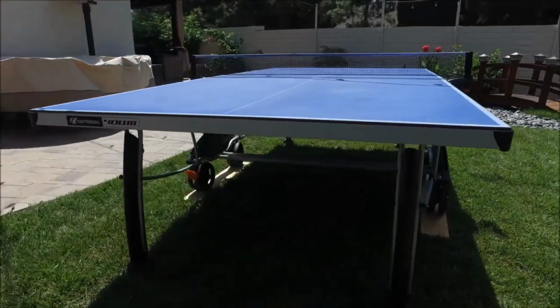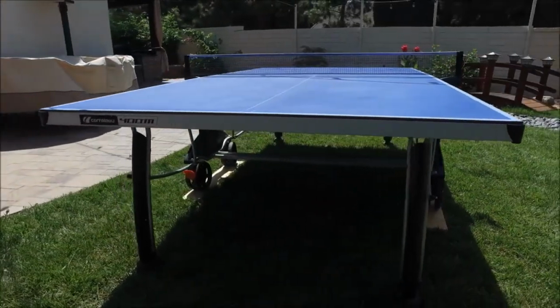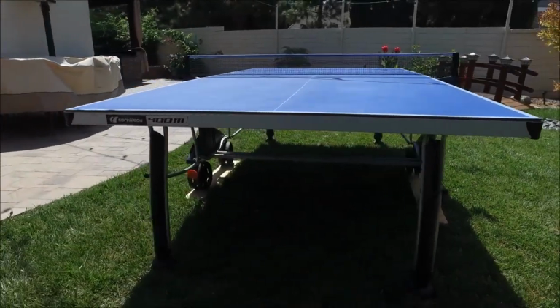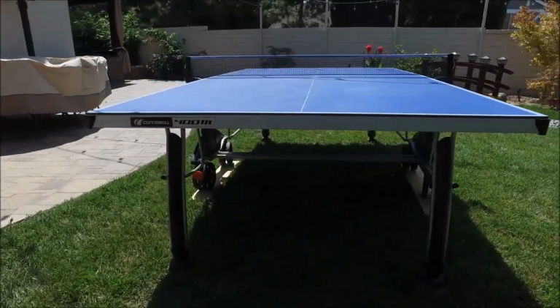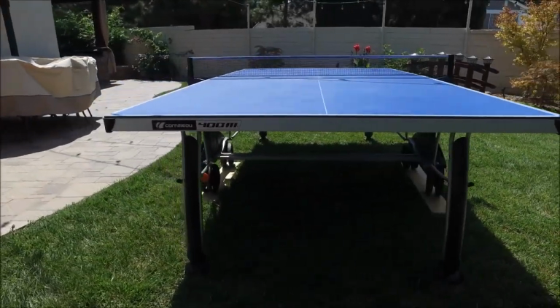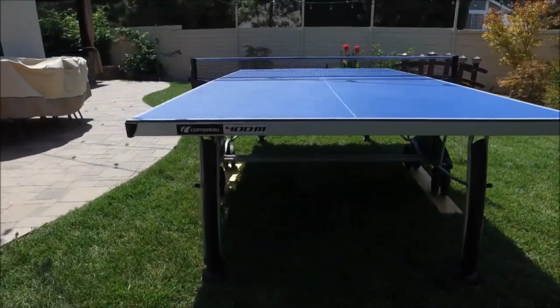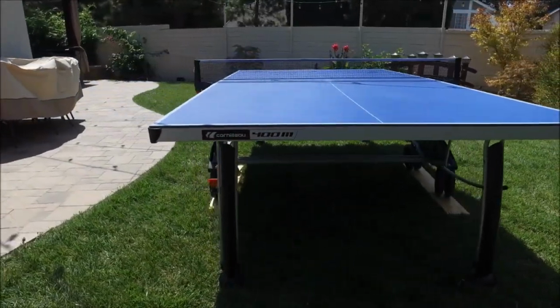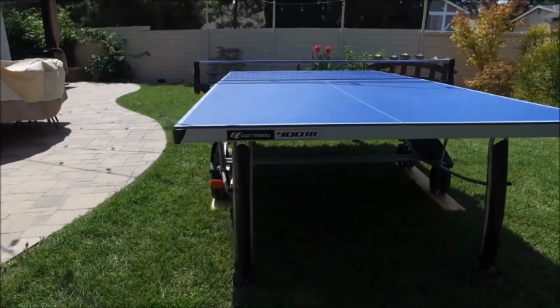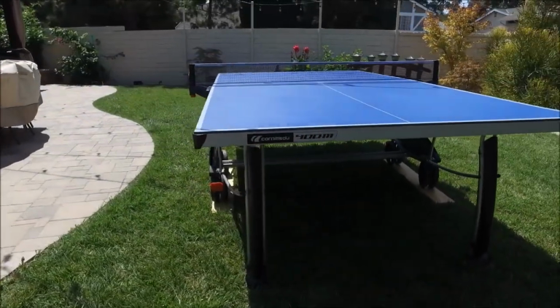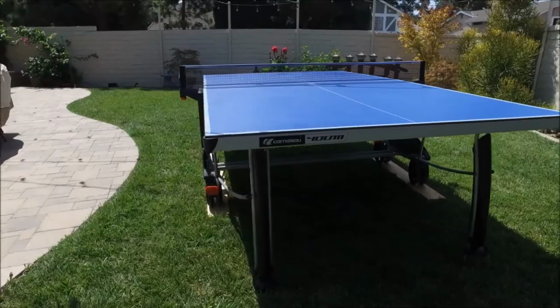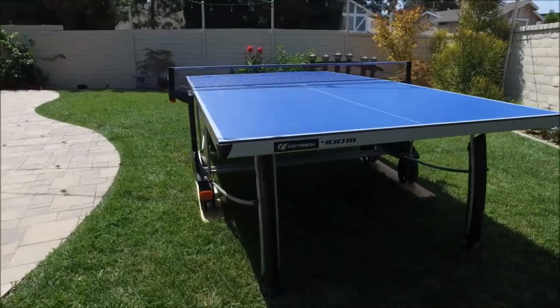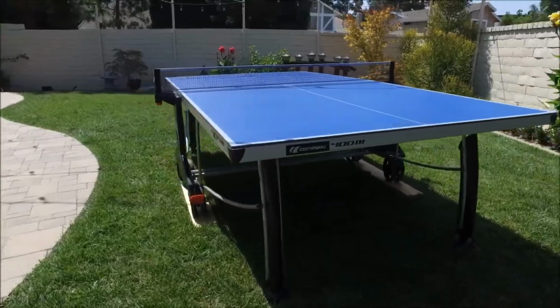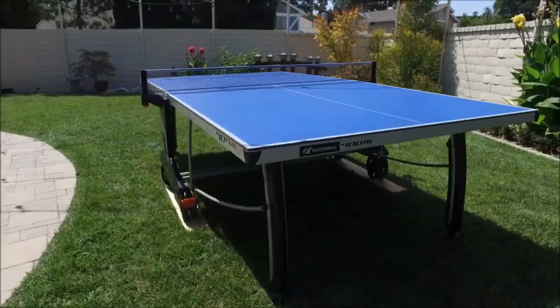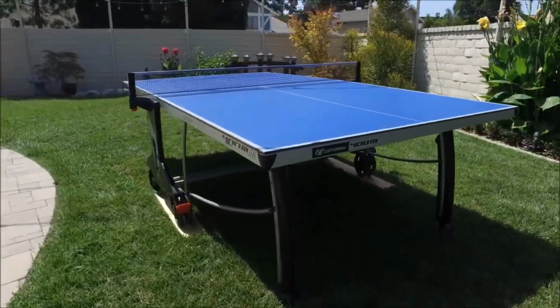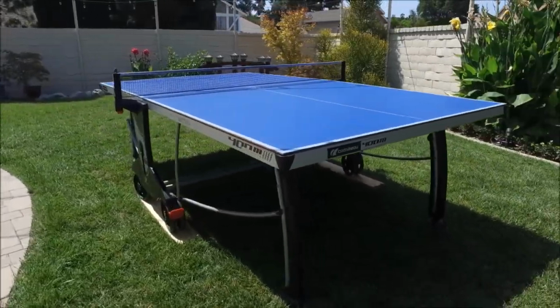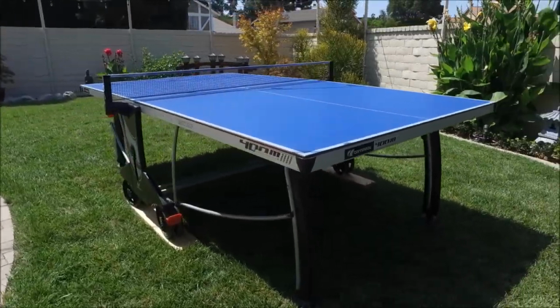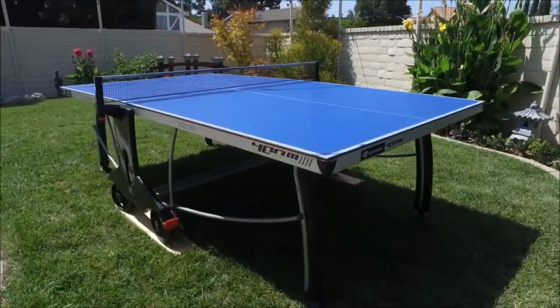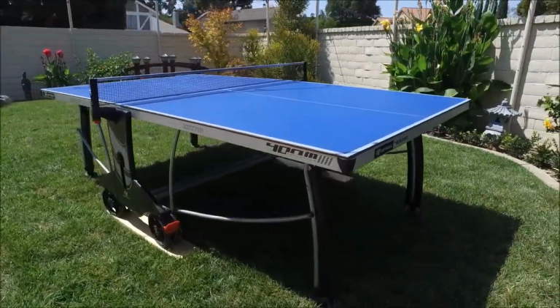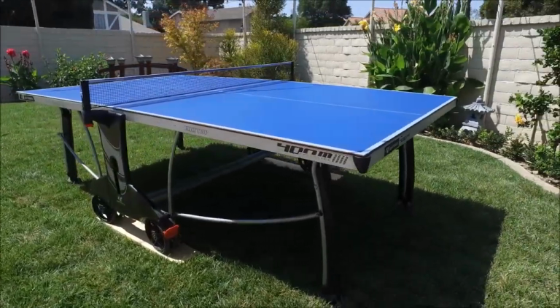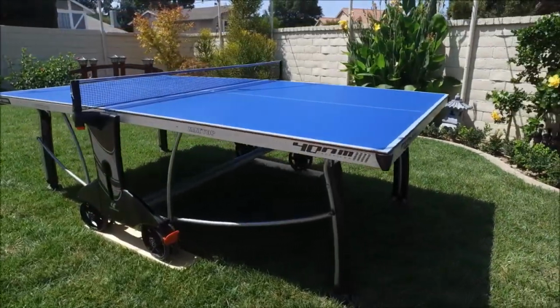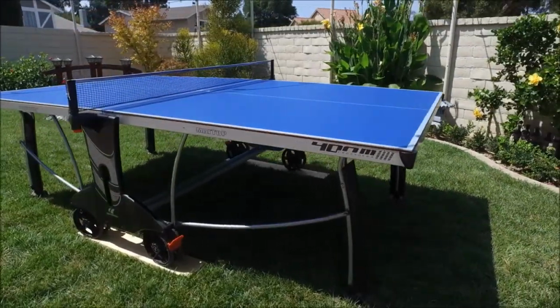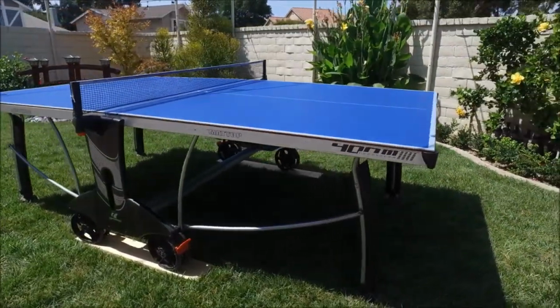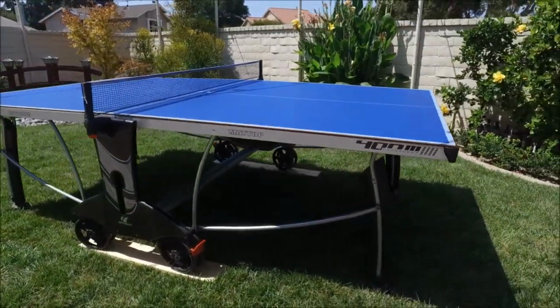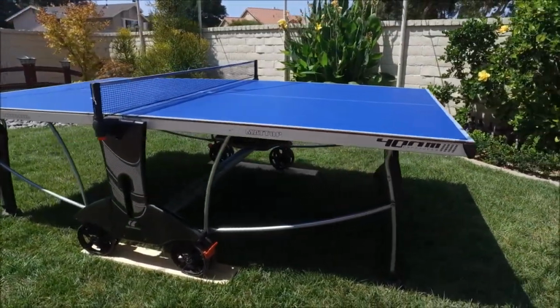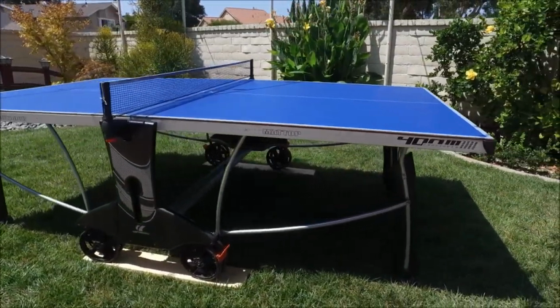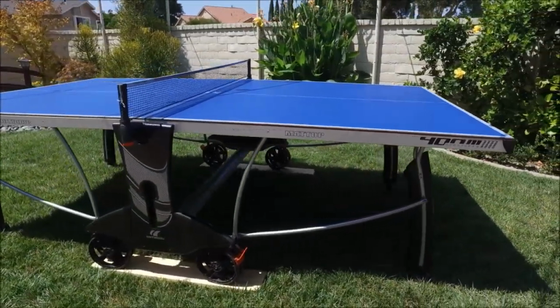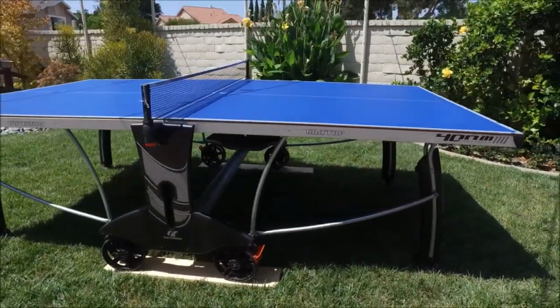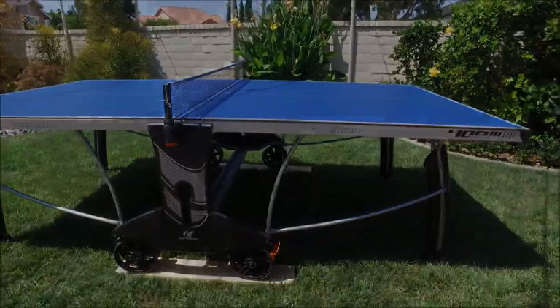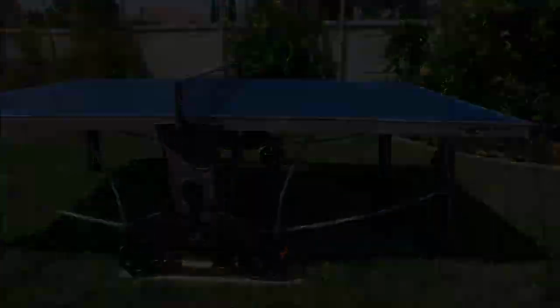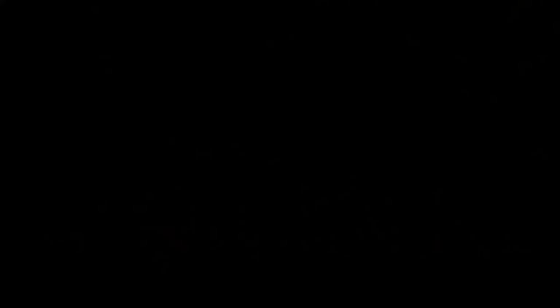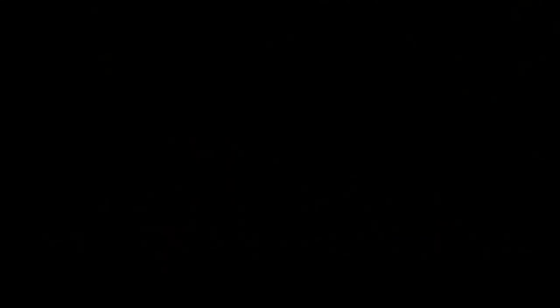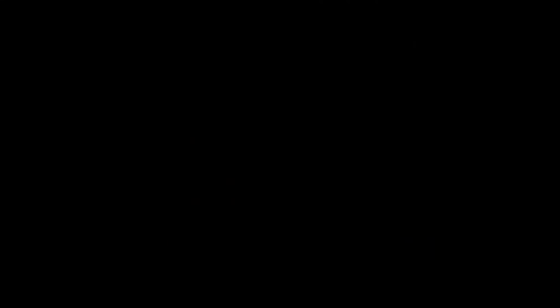On the 400M you'll notice there are corner protection pads and it also has all-terrain wheels on it. It's still a very heavy duty frame.